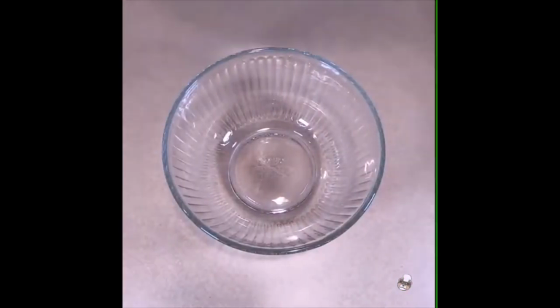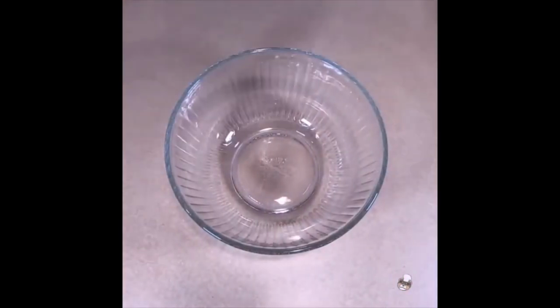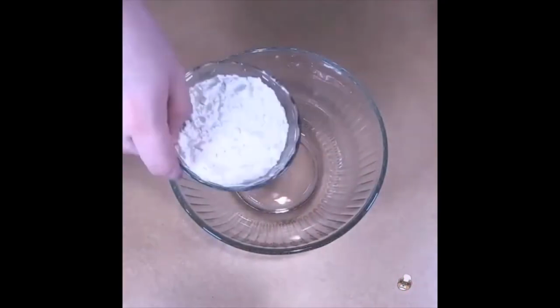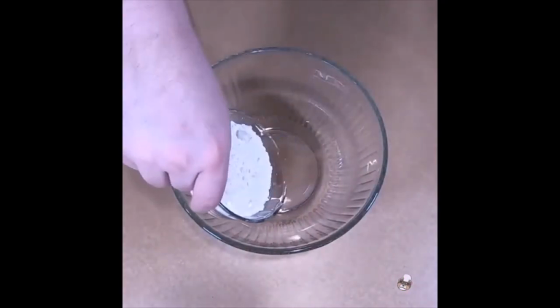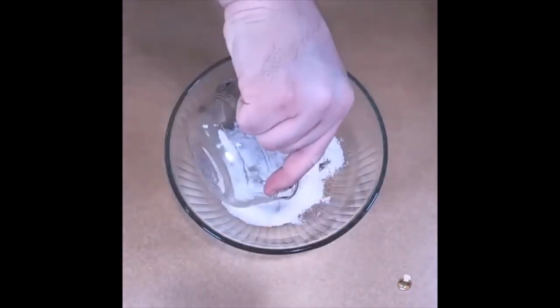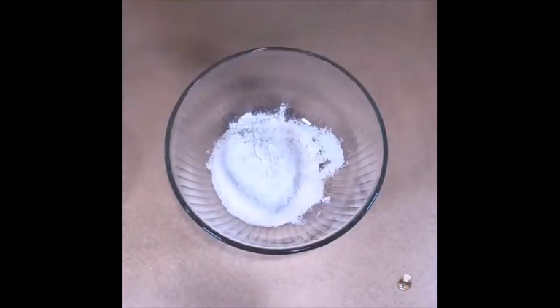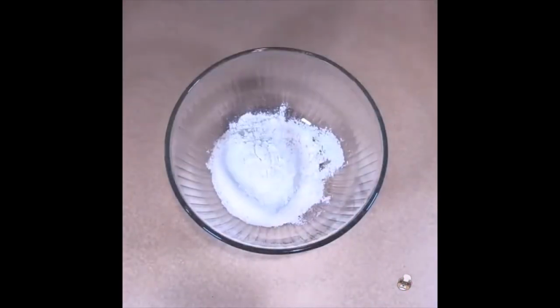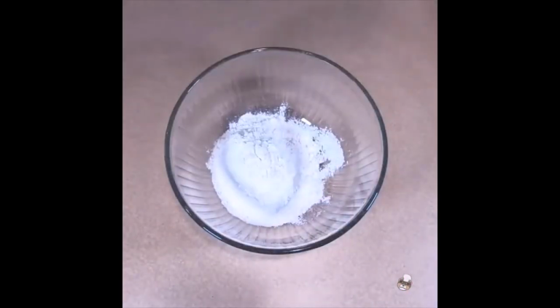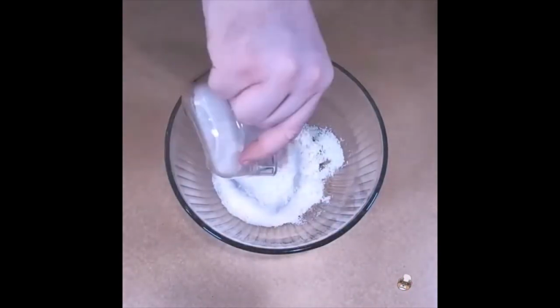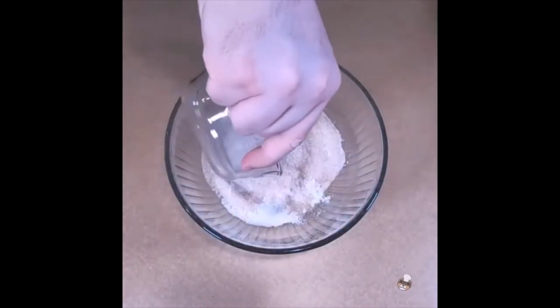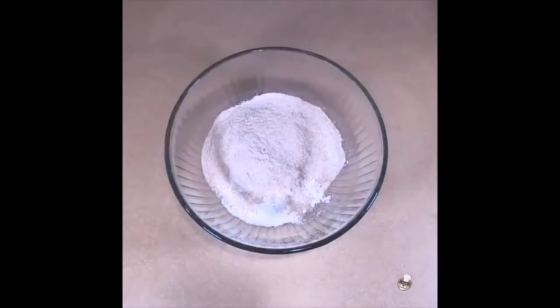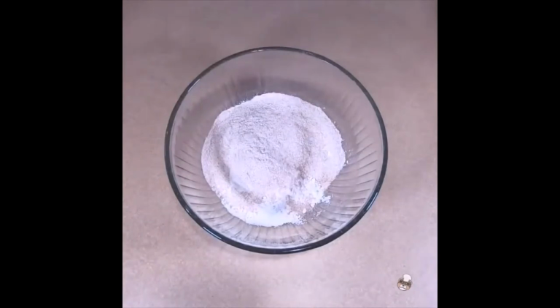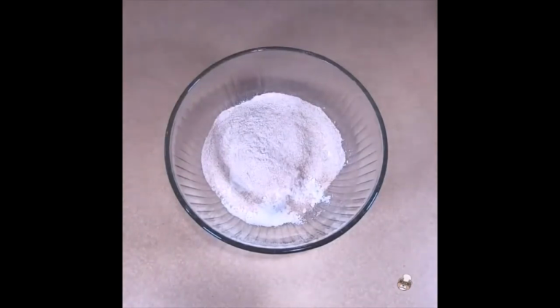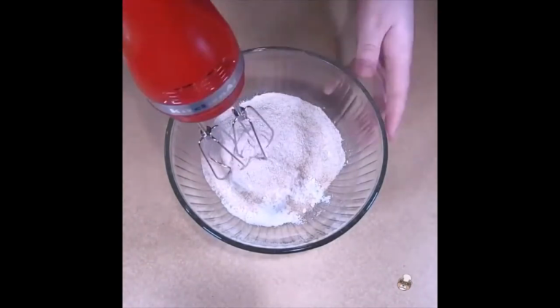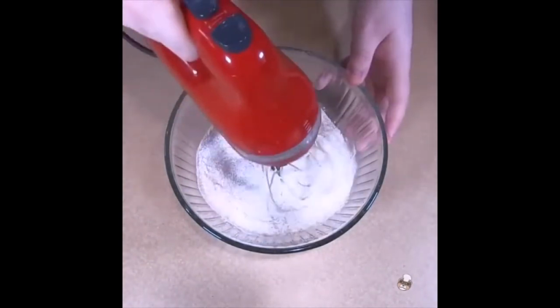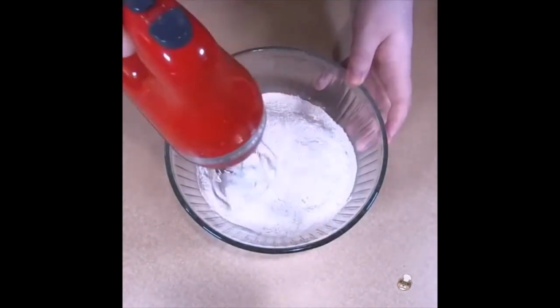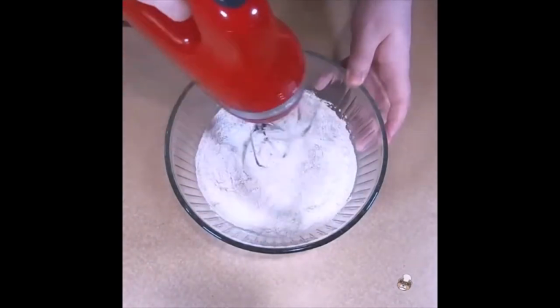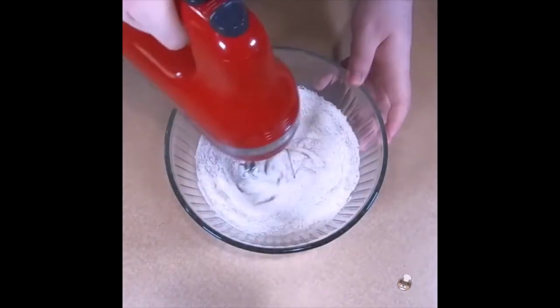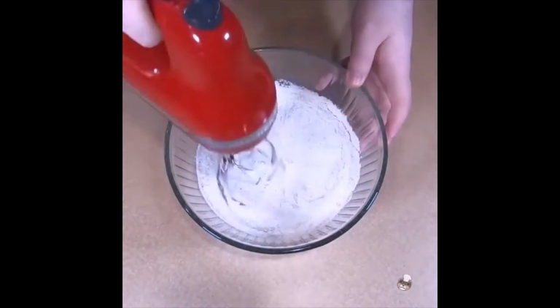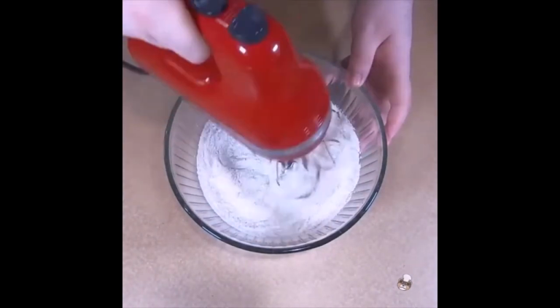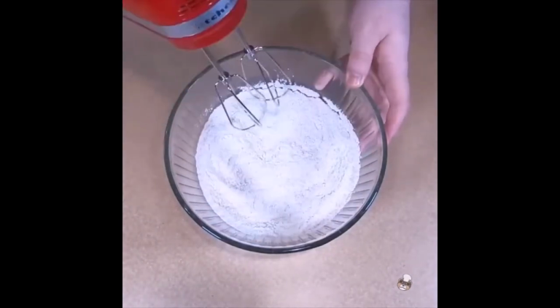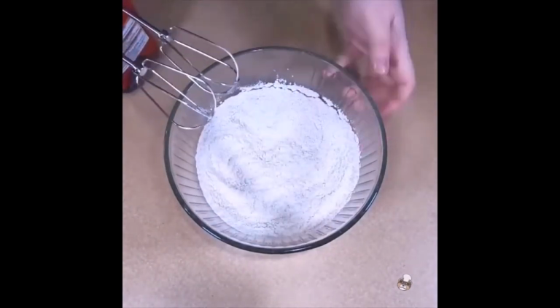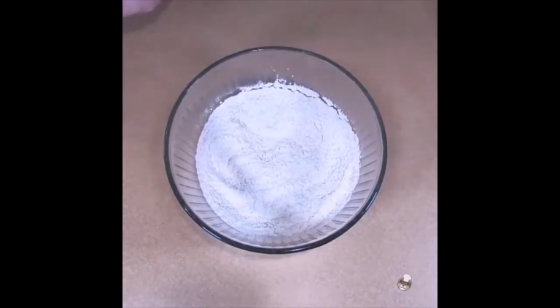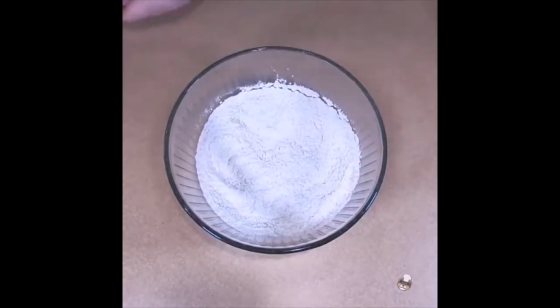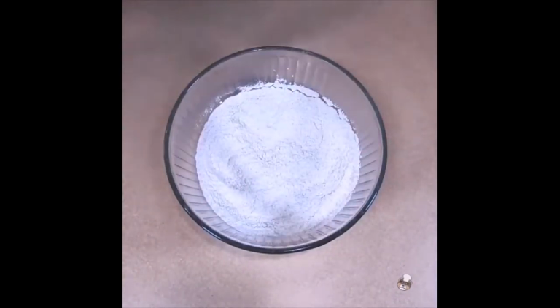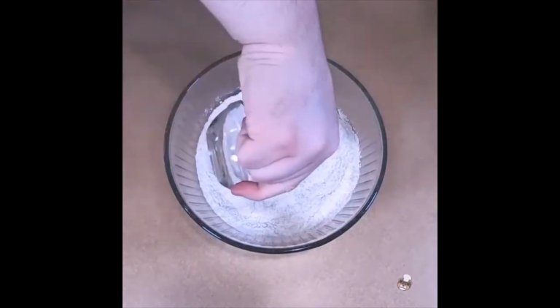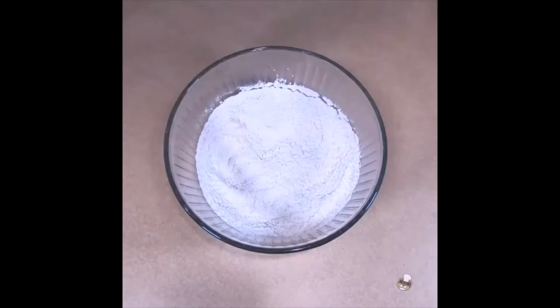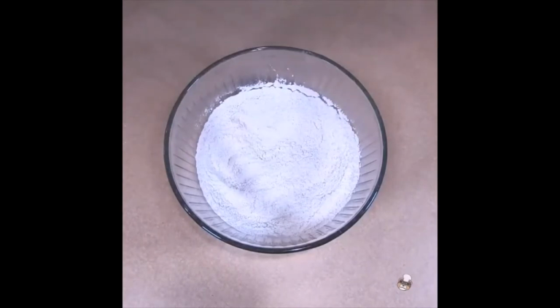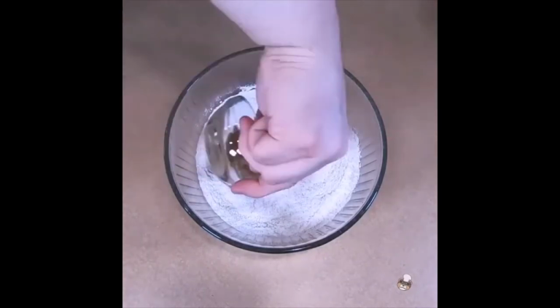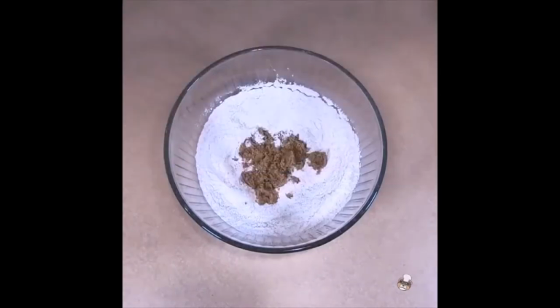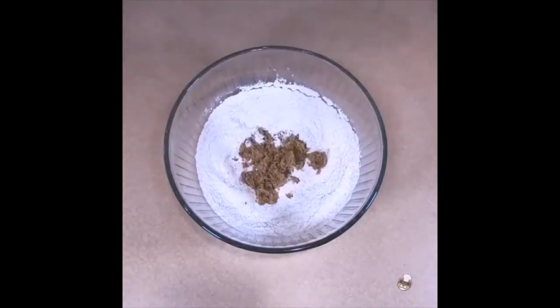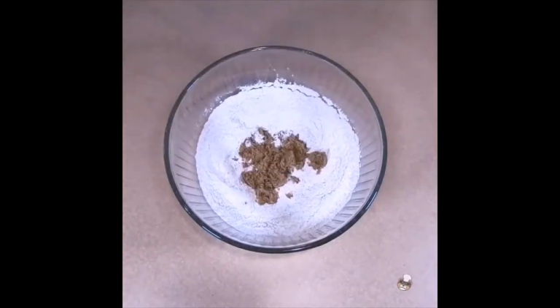To start off we need to make the sweet crostata dough. First, combine all purpose flour, rye flour — or wheat flour if not available — salt, and brown sugar in a medium bowl.